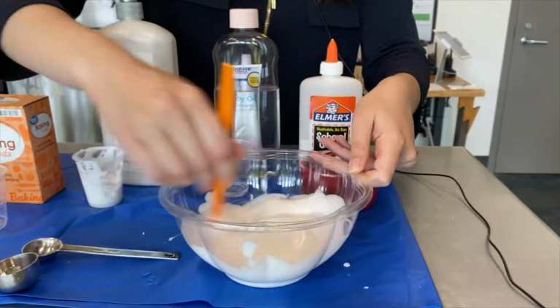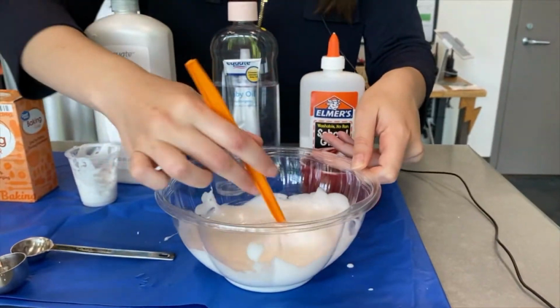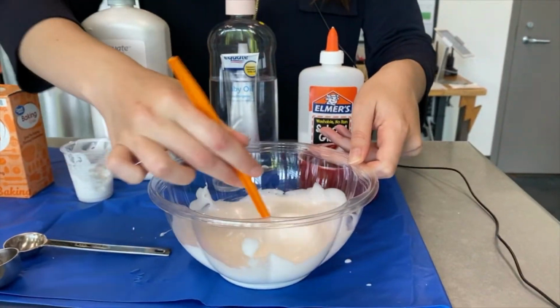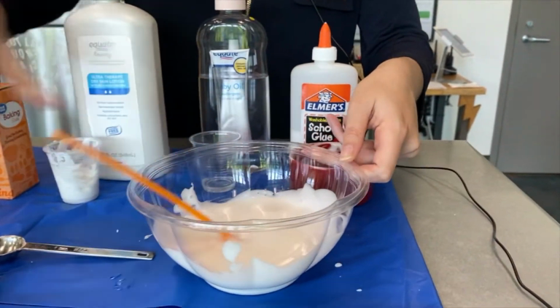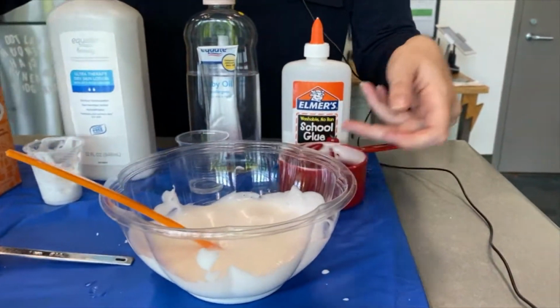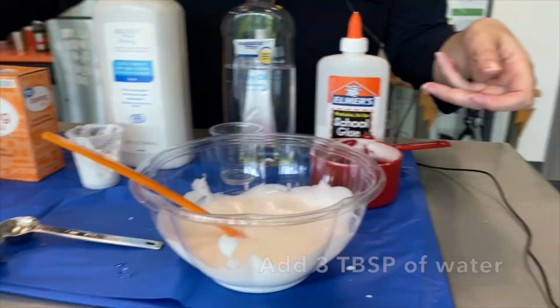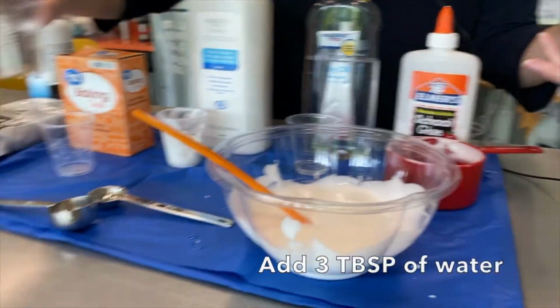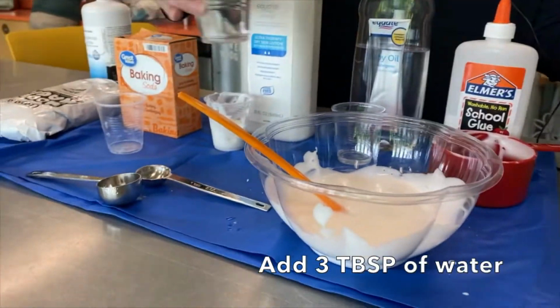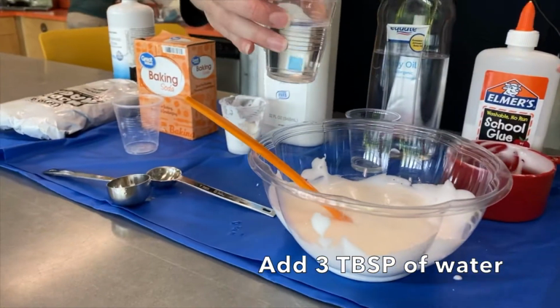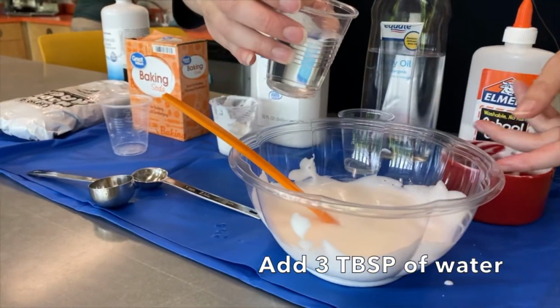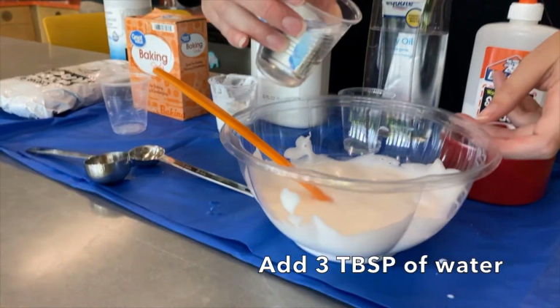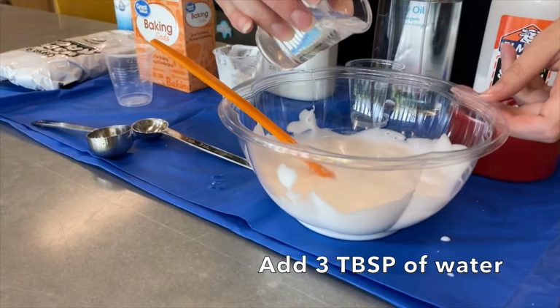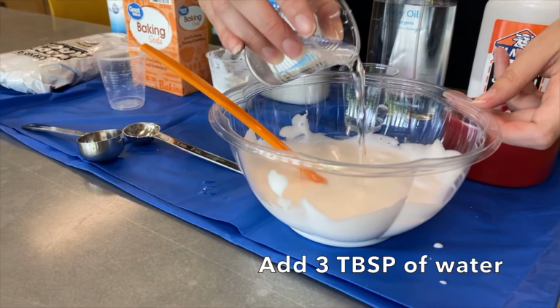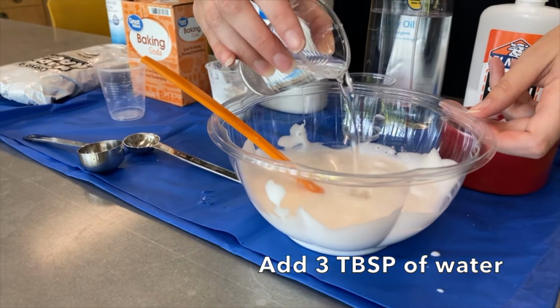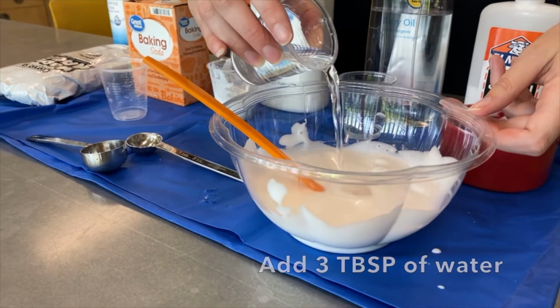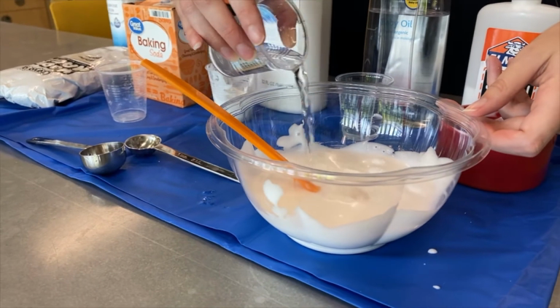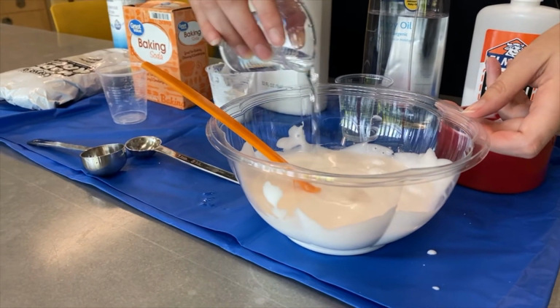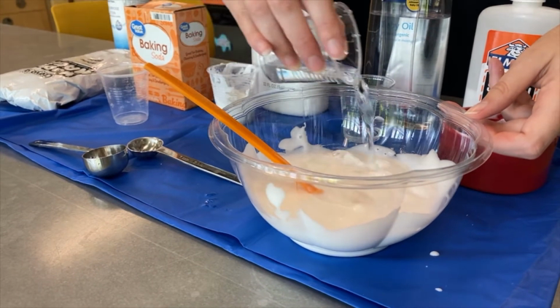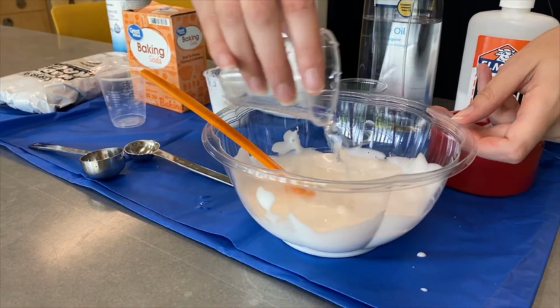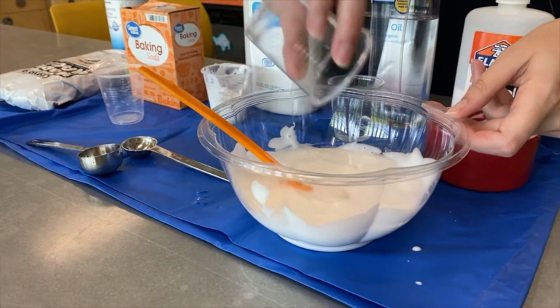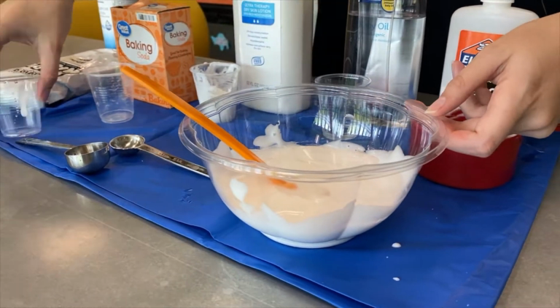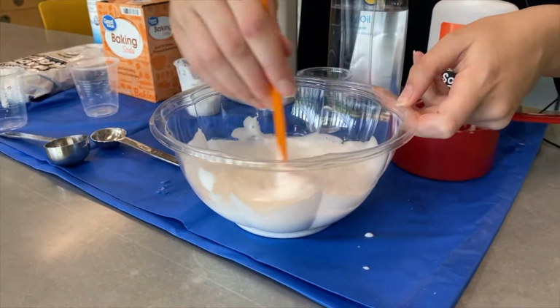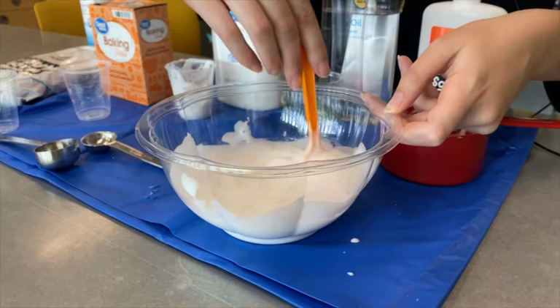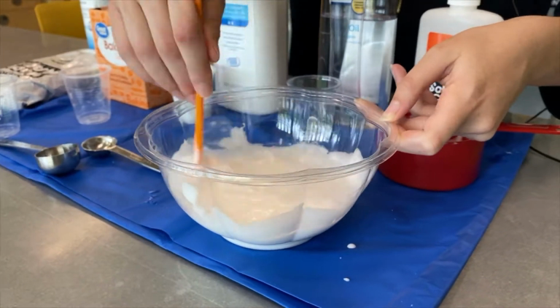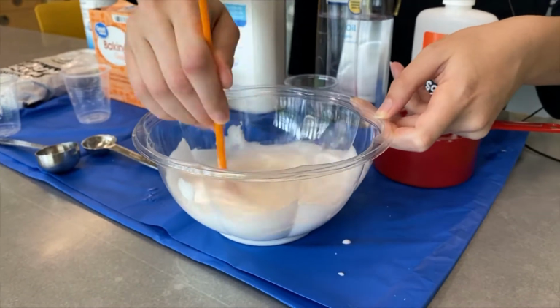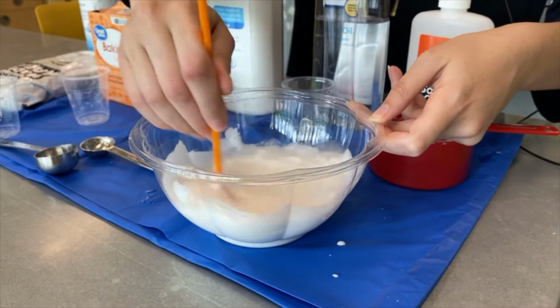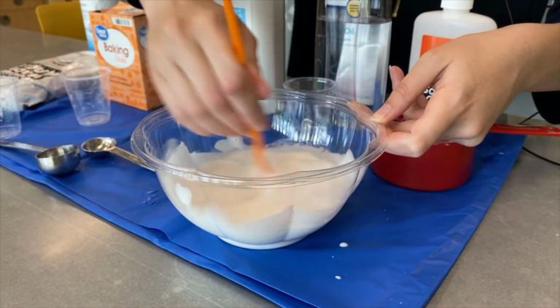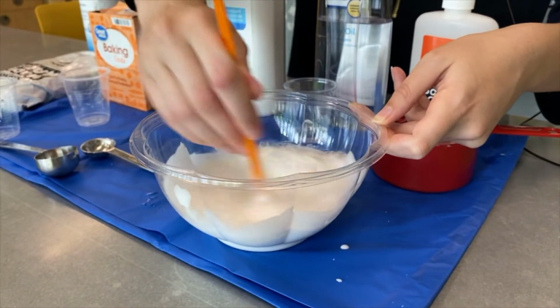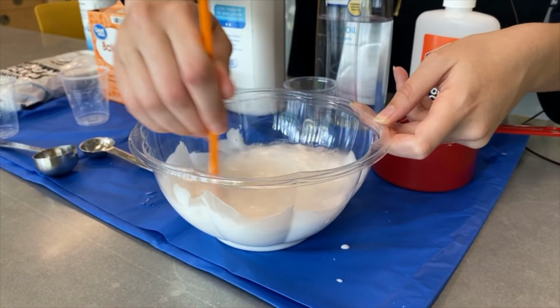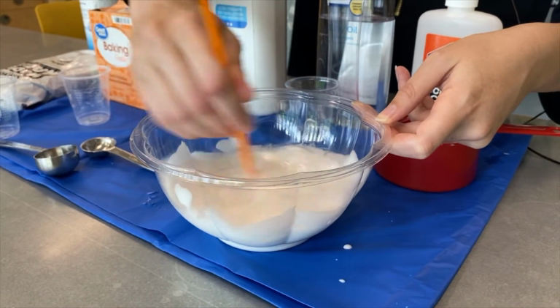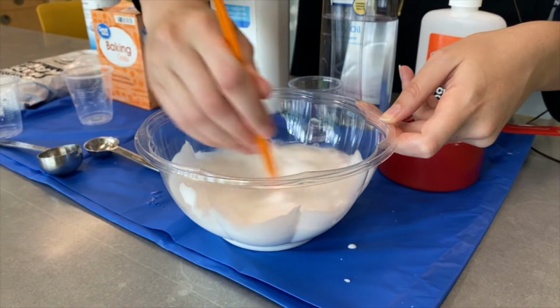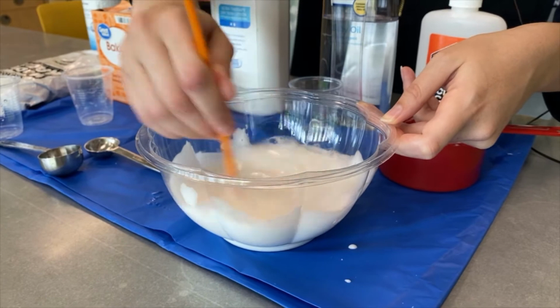We'll pour in three tablespoons of water. I really want to get that water mixed in there.